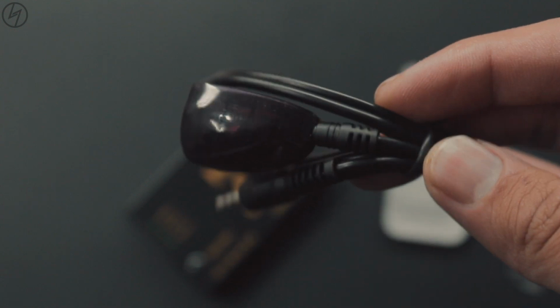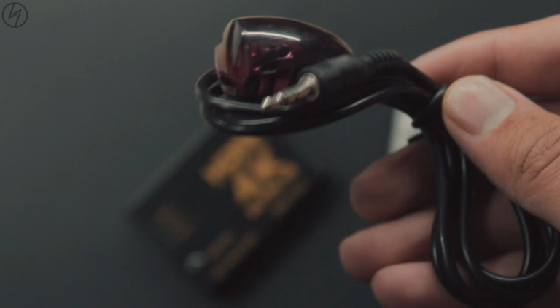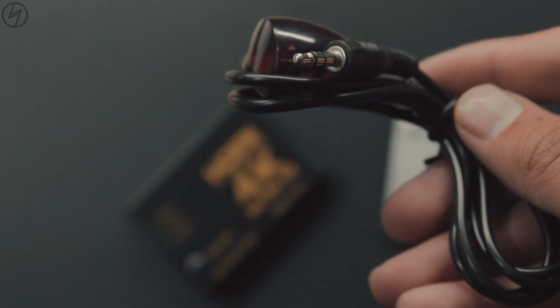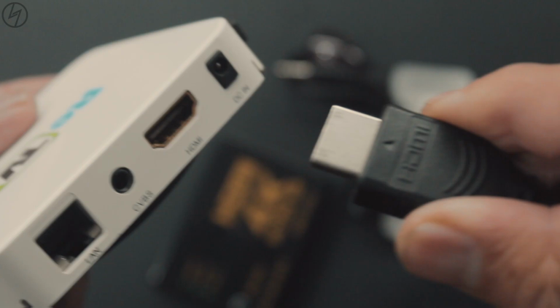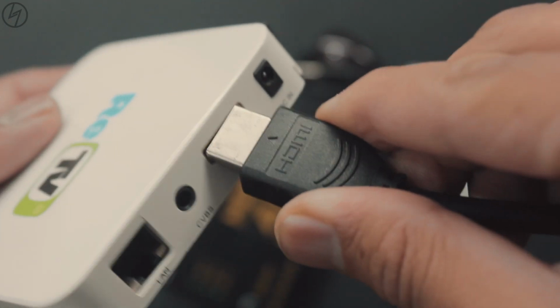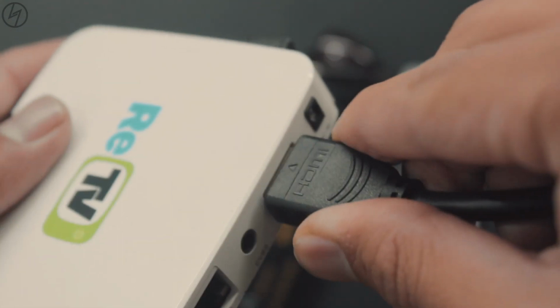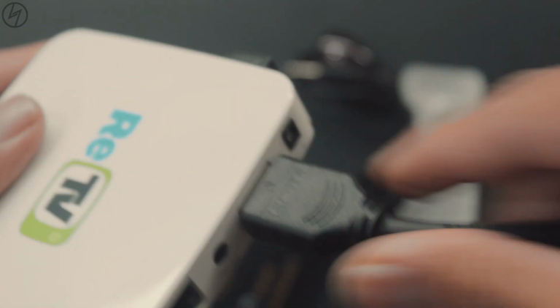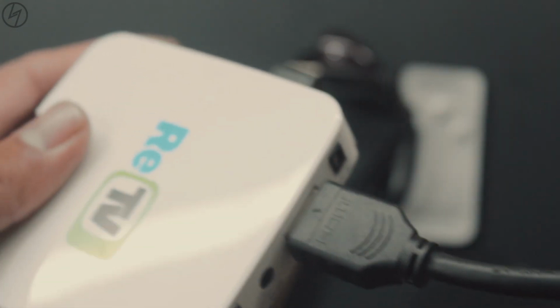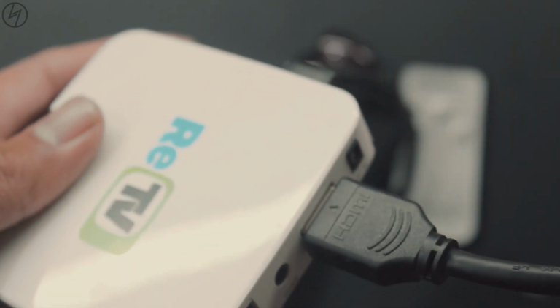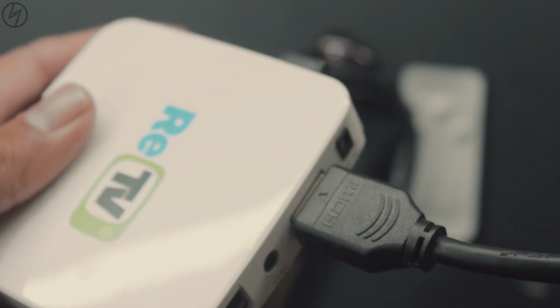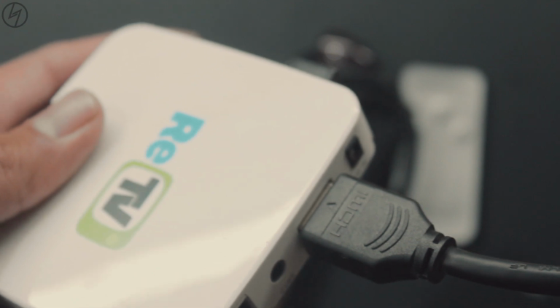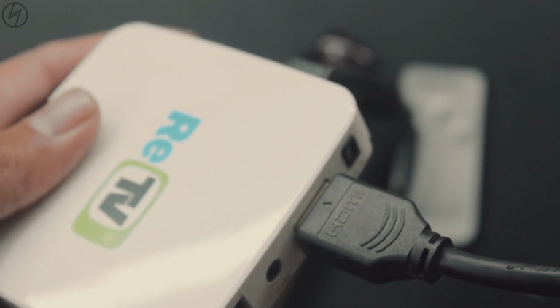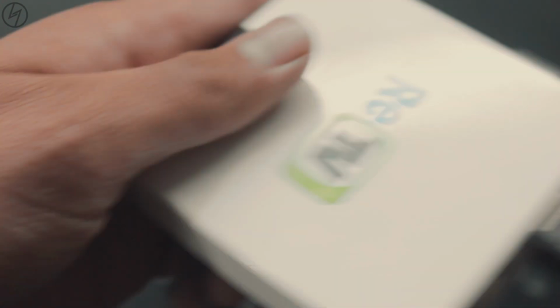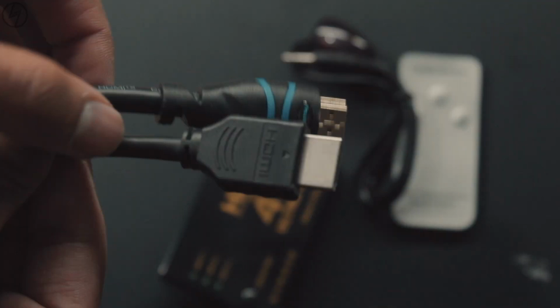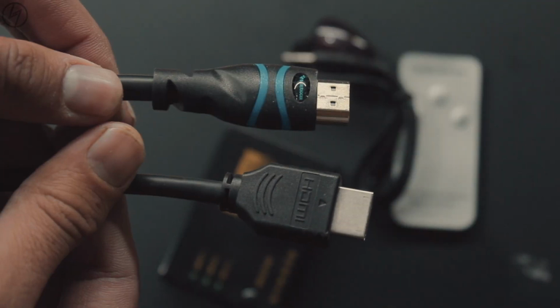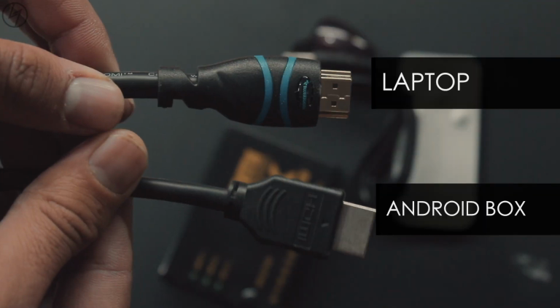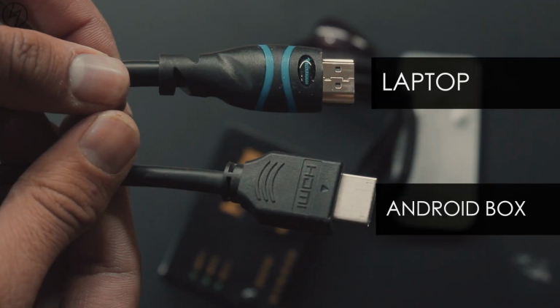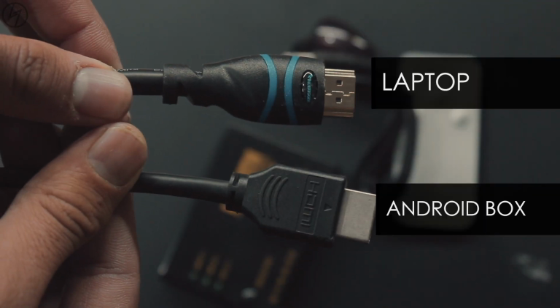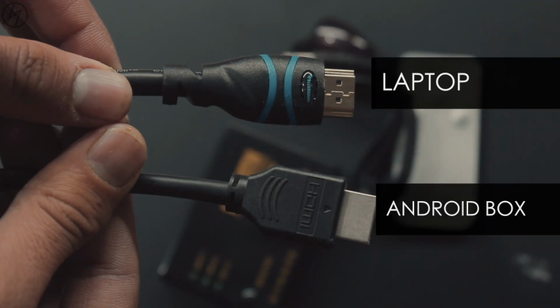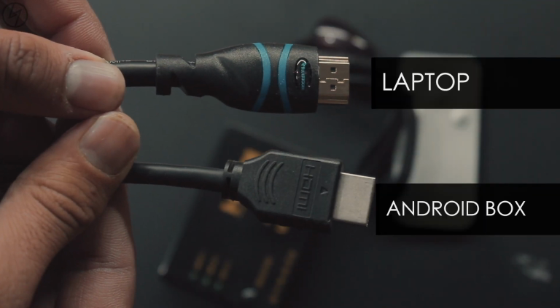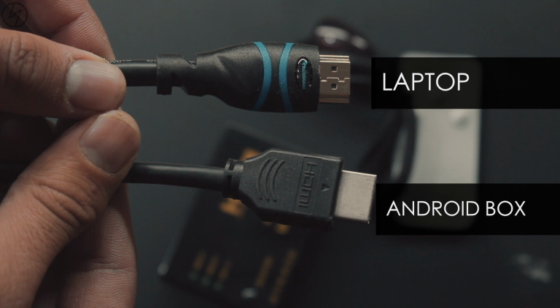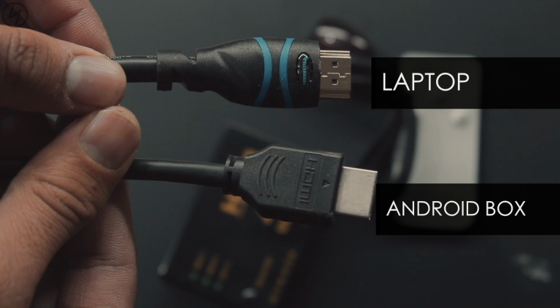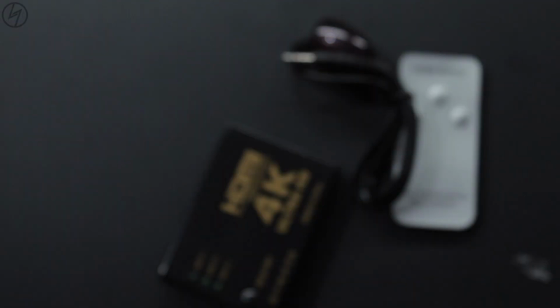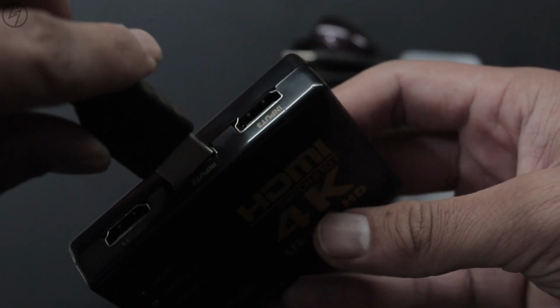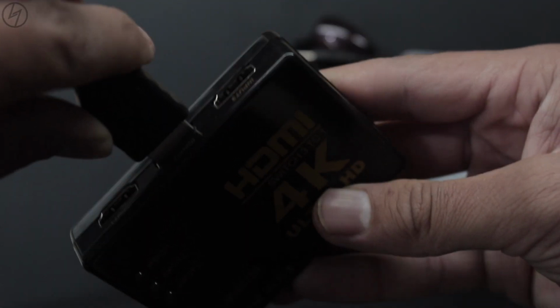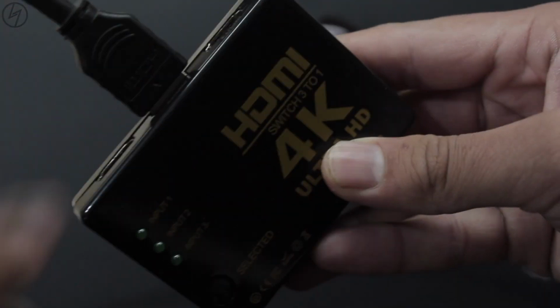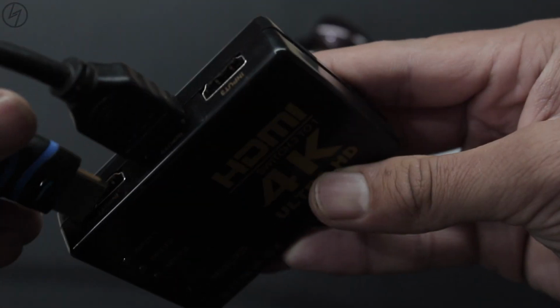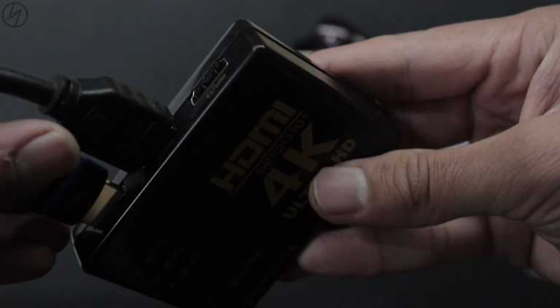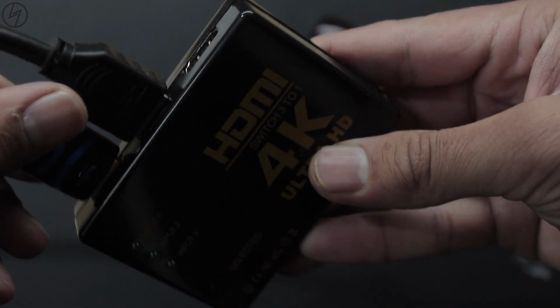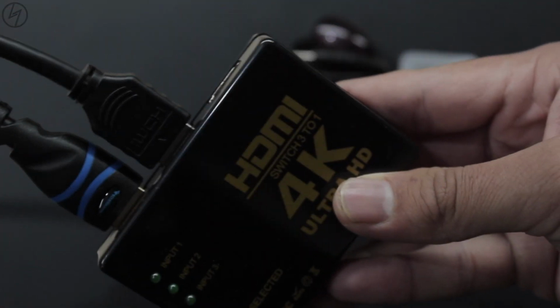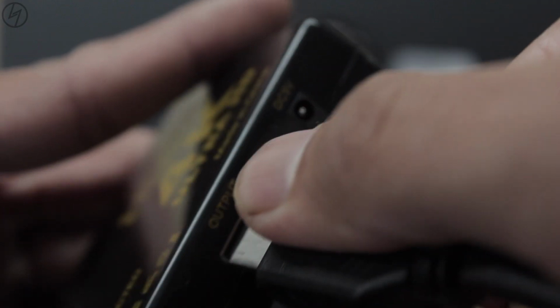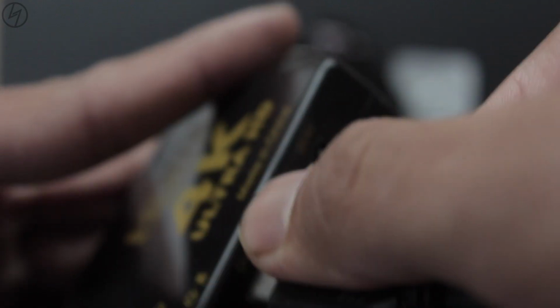Let me show you how it's done. I am going to connect this android box and my laptop to this monitor. These are the two HDMI cables from my android box and laptop respectively. Just stick these into the input of this splitter and connect your monitor with the output of this splitter.